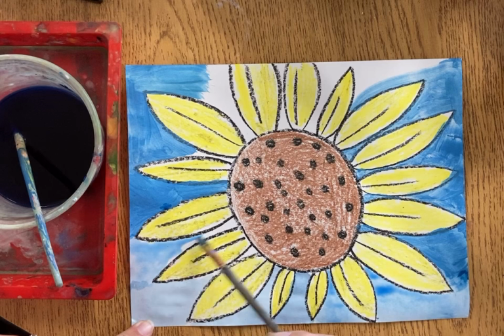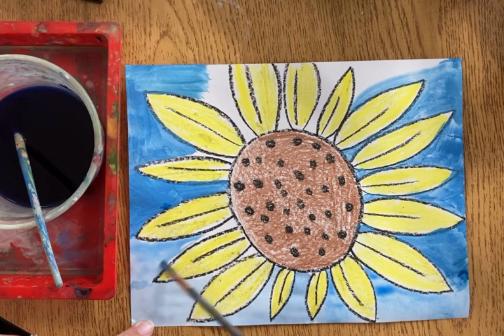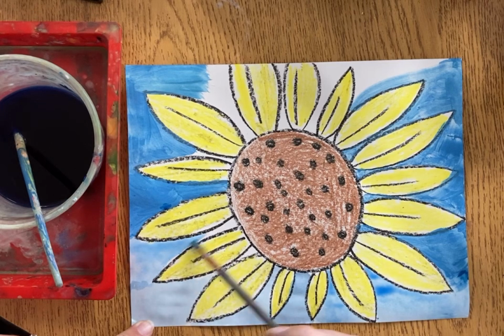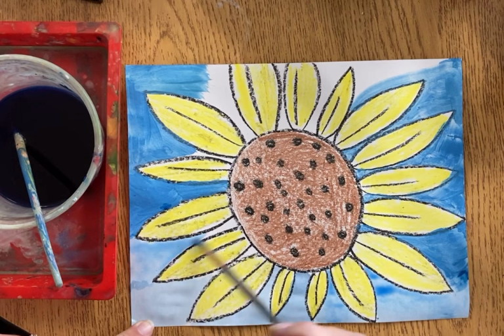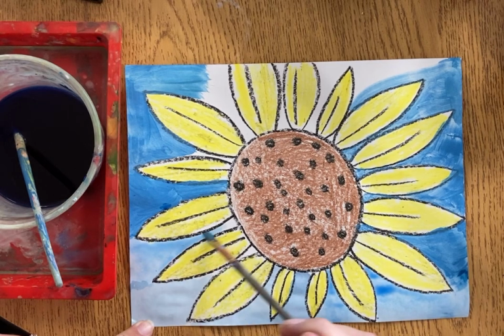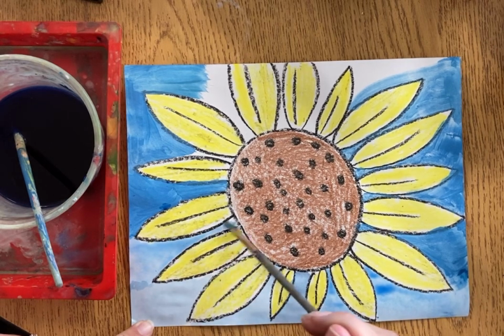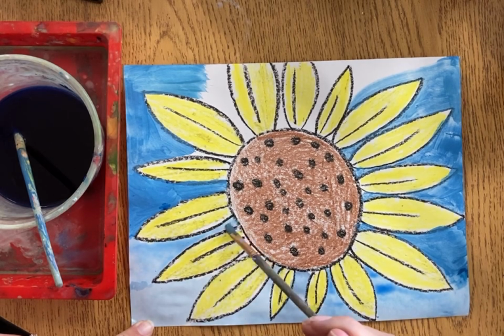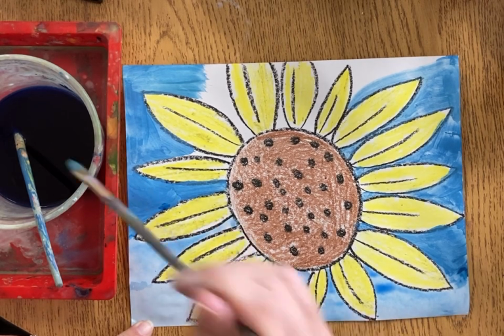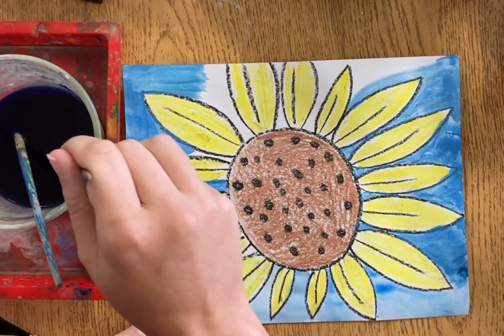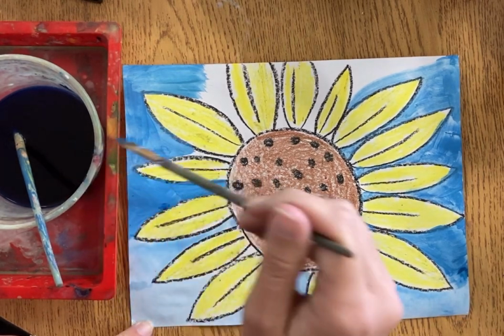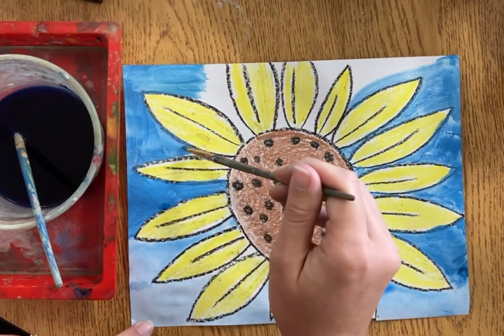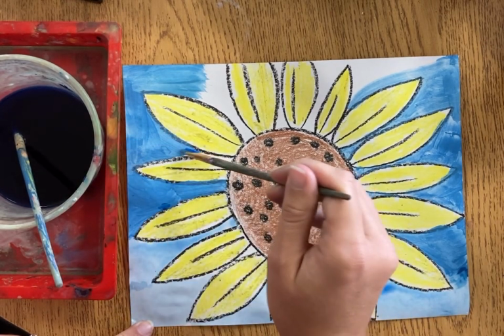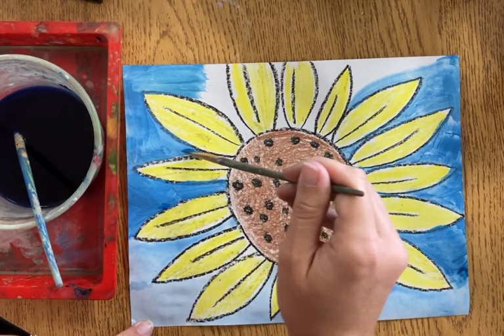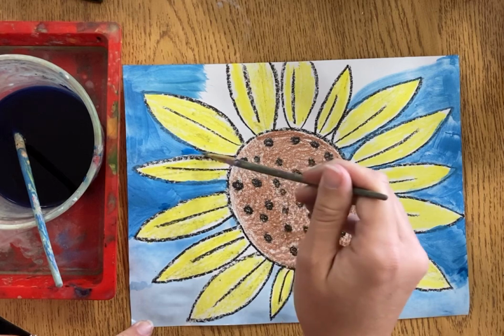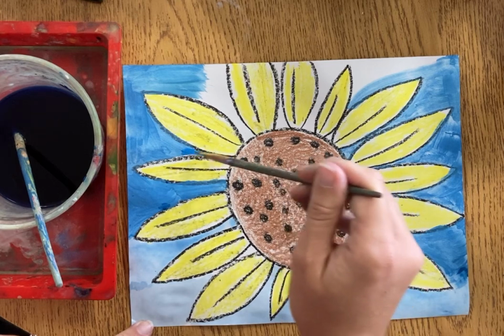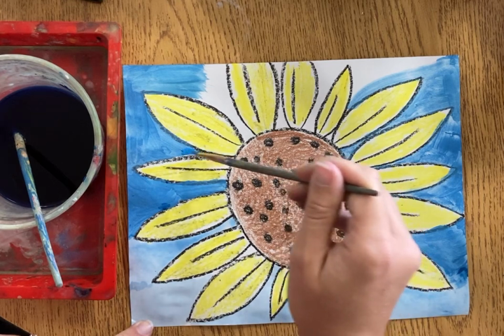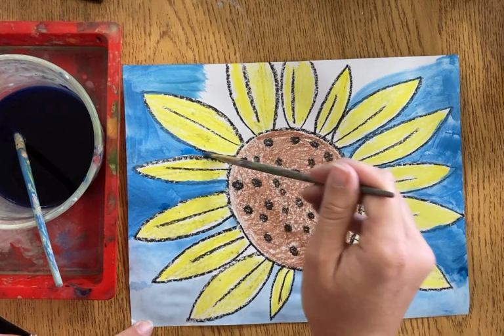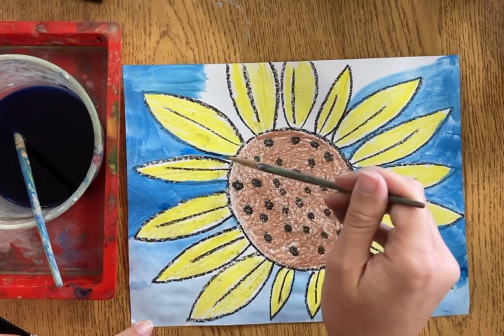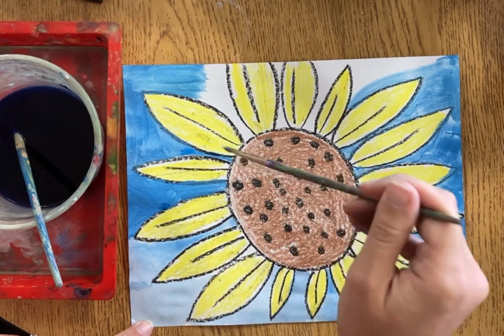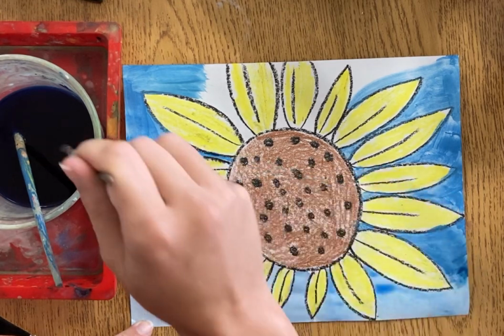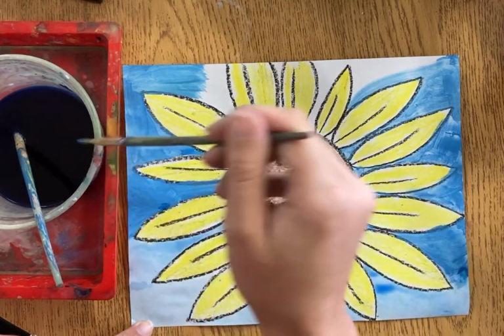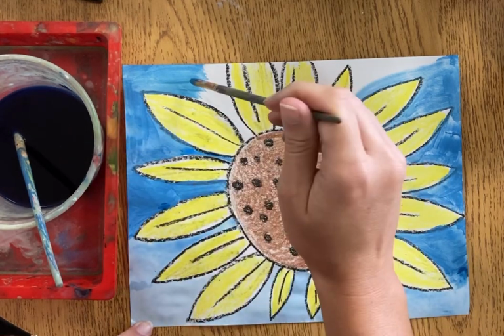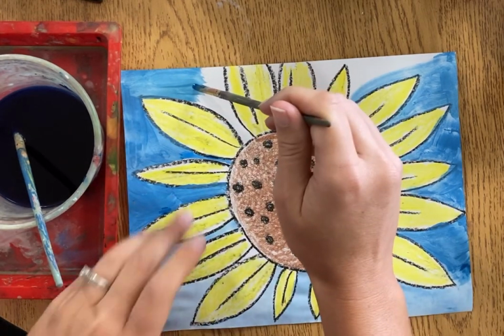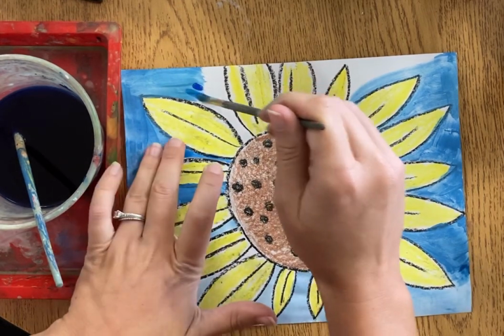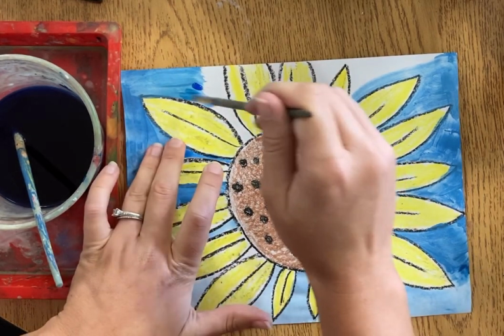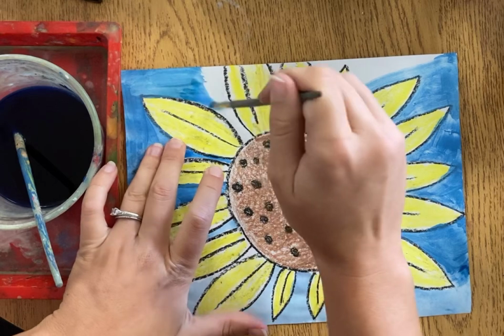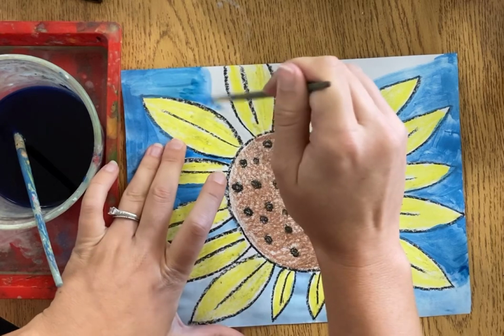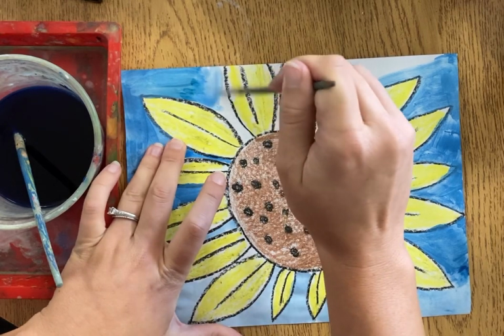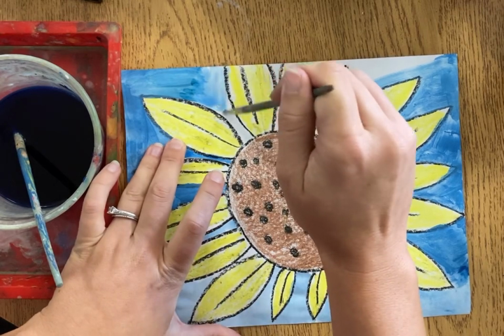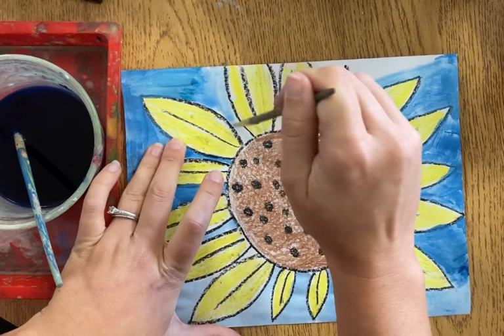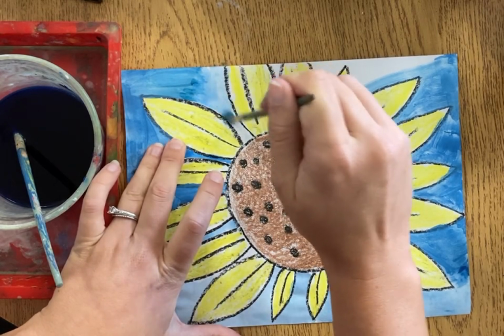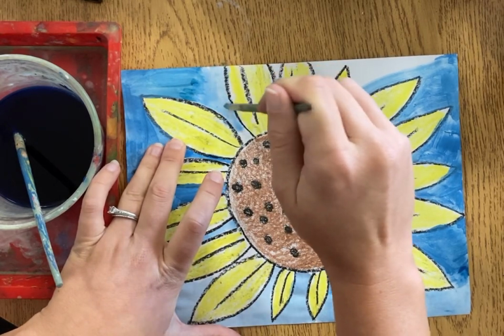If you get a little bit on your work surface or your table, that's all right. Sometimes you have to hold your brush a different way to make it a little more narrow to get in those small spaces, again working all the way up to the edge of the petals.